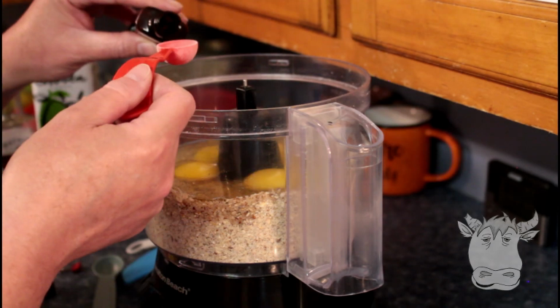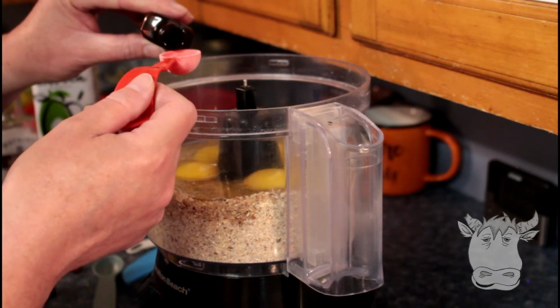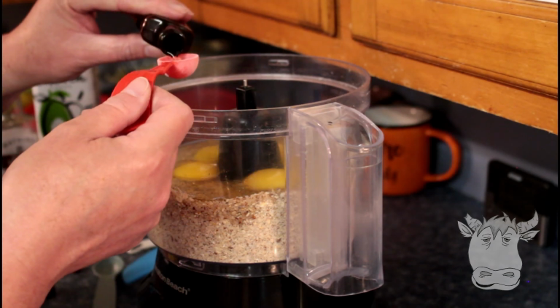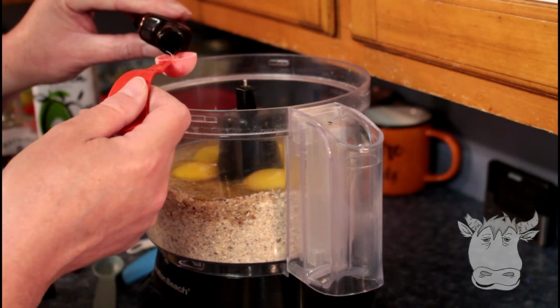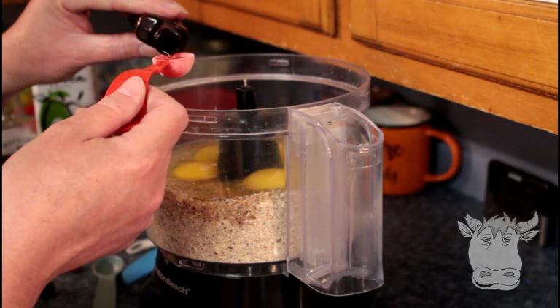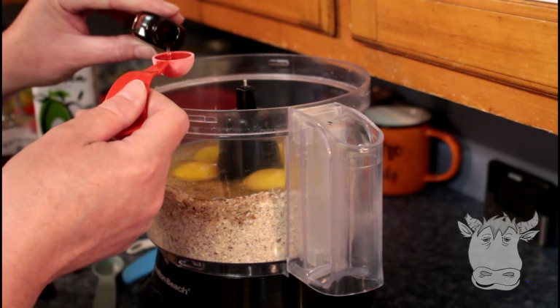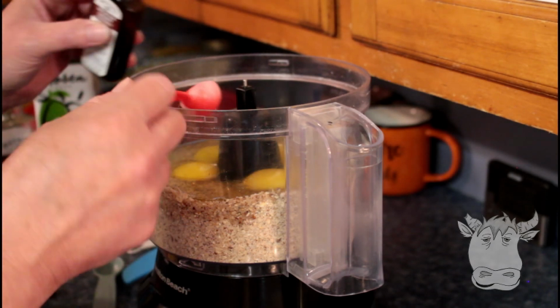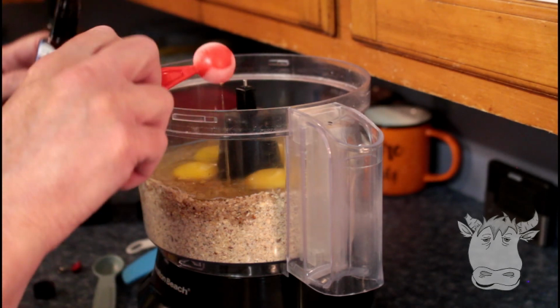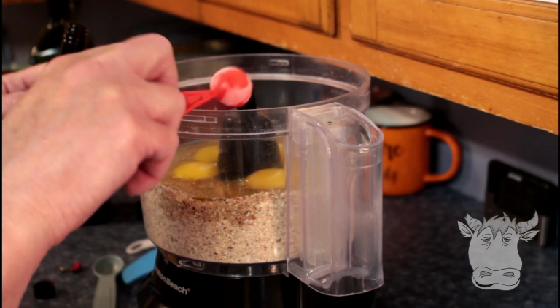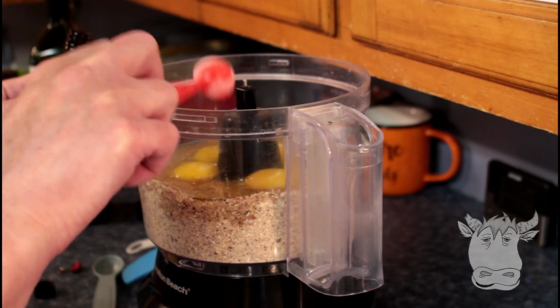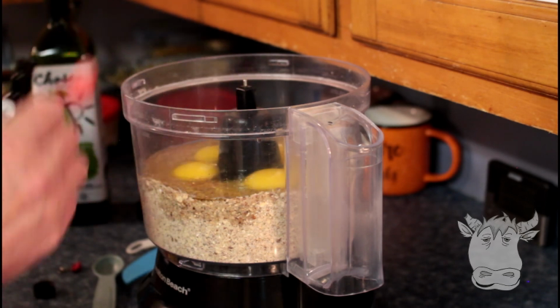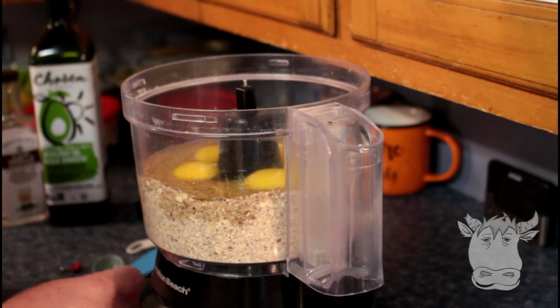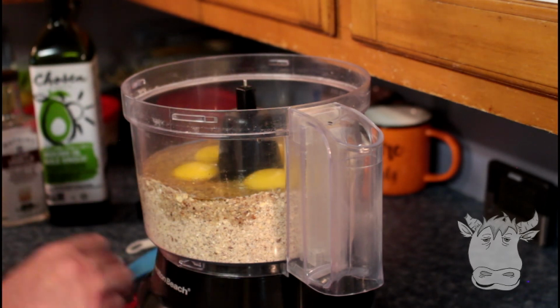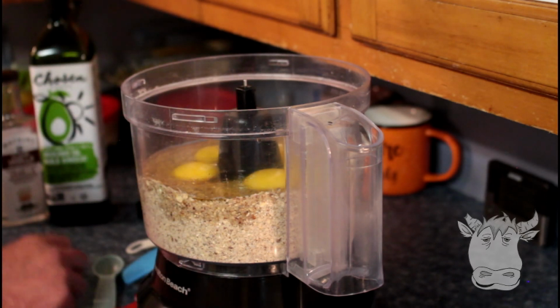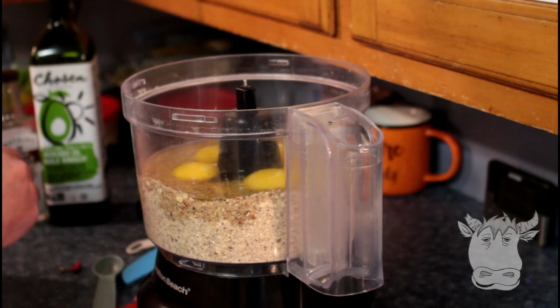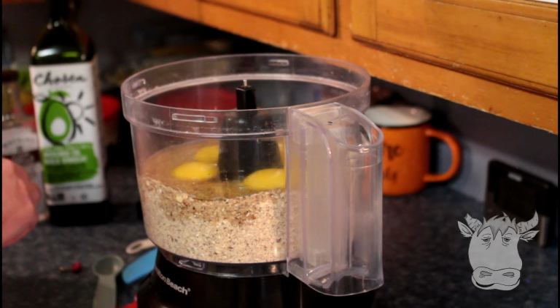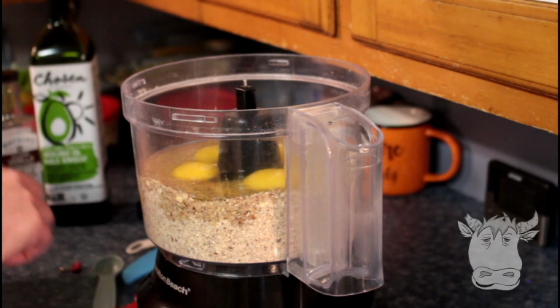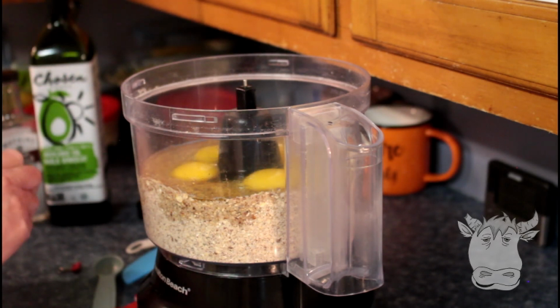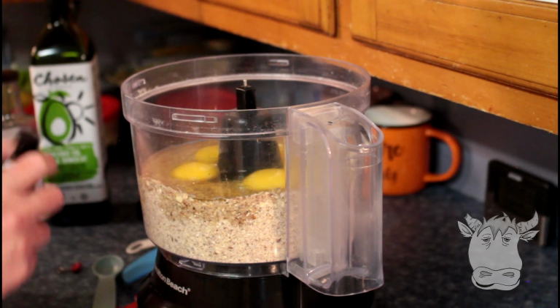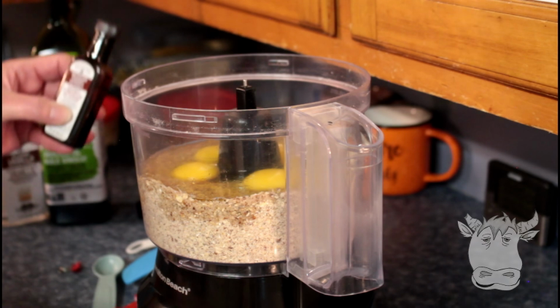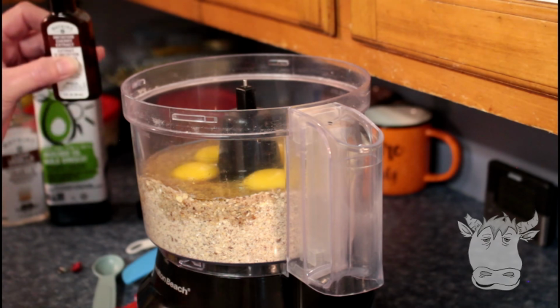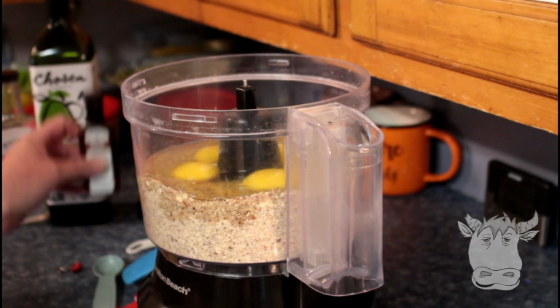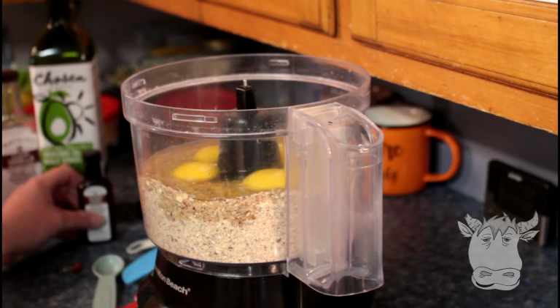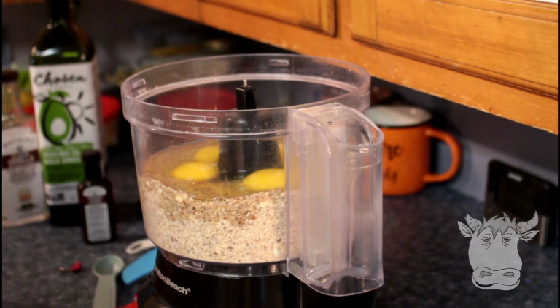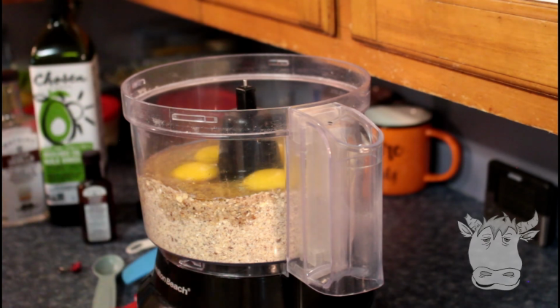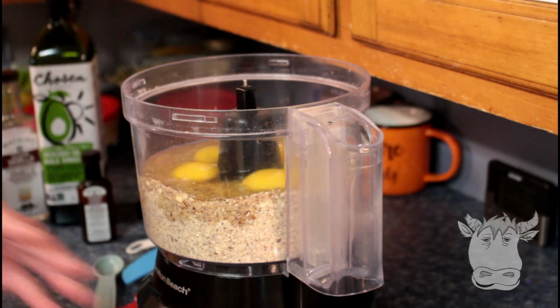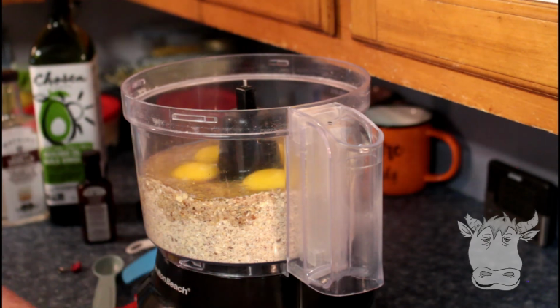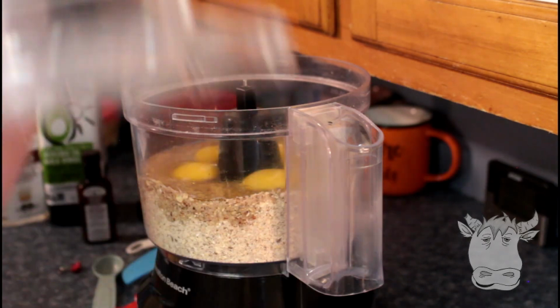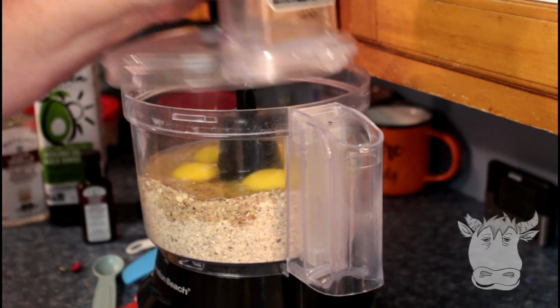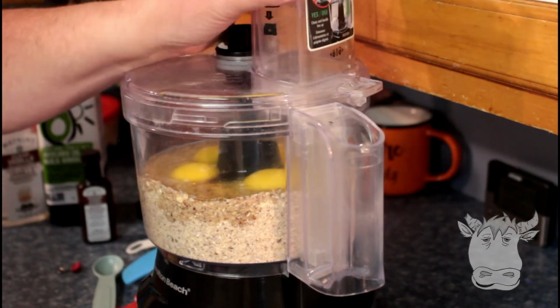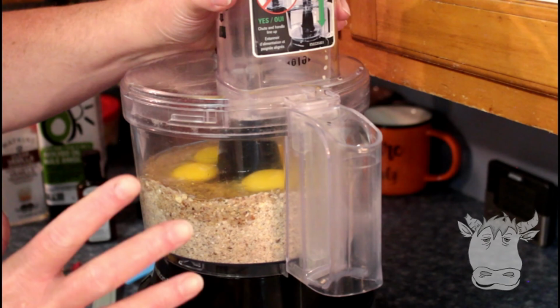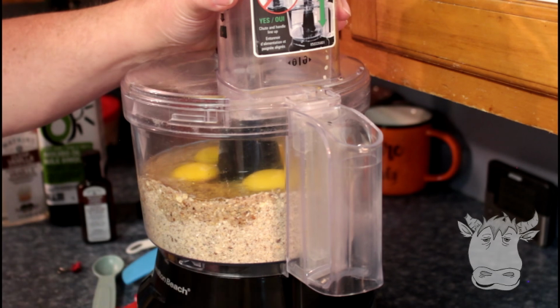One teaspoon cherry extract — this is imitation cherry extract, but it works. And now we're gonna mix it up just till it's all wet.